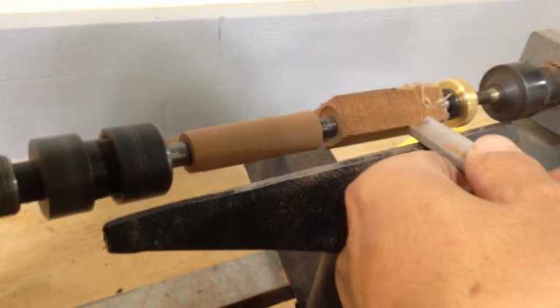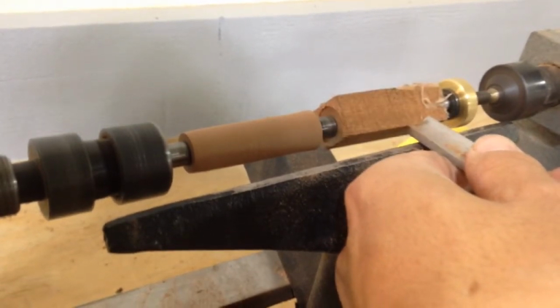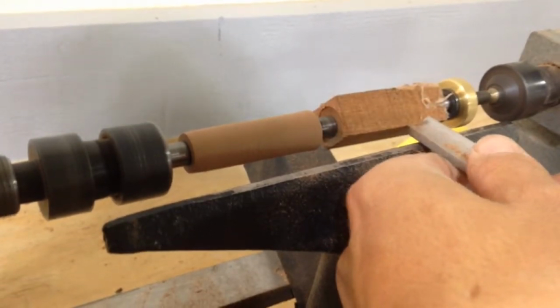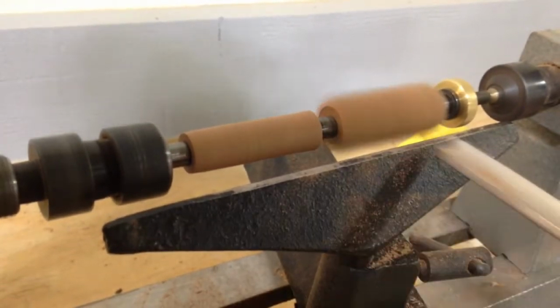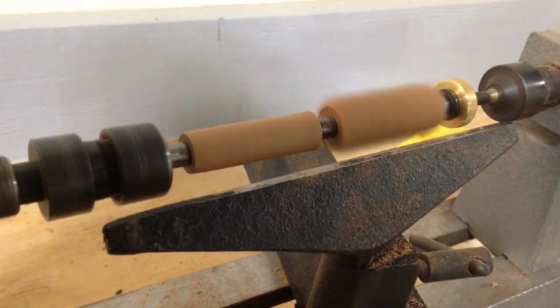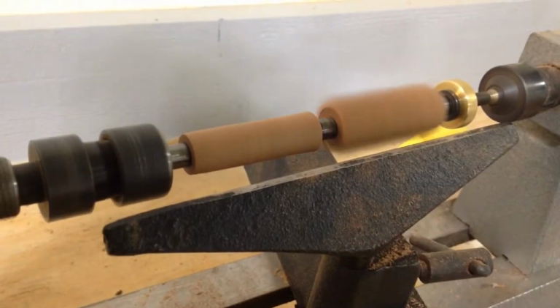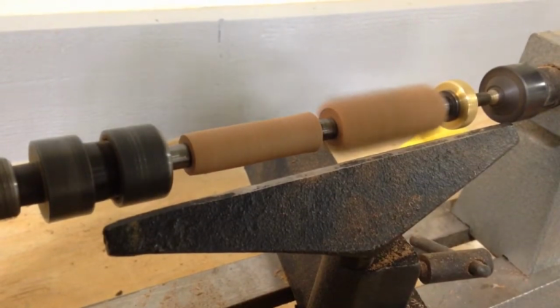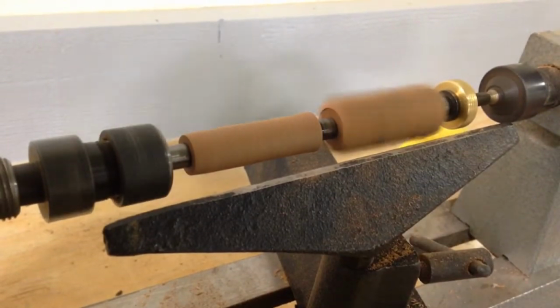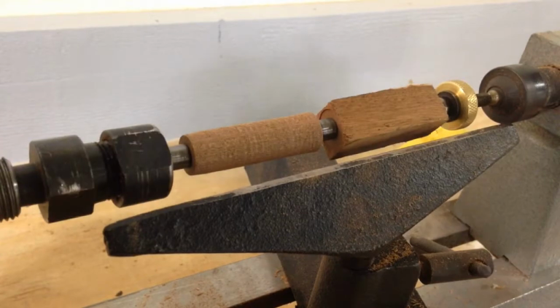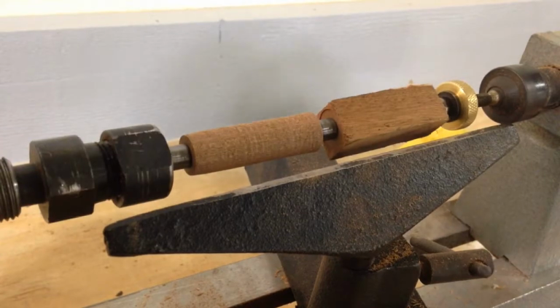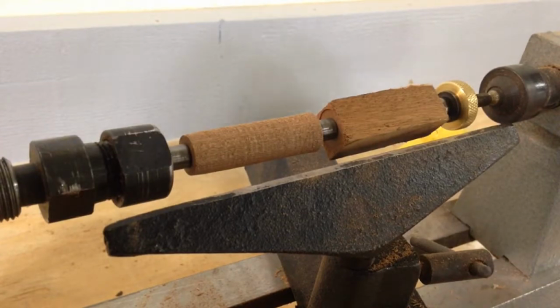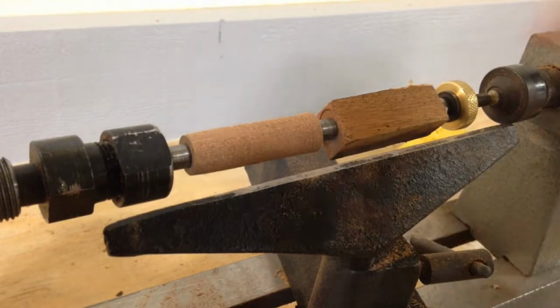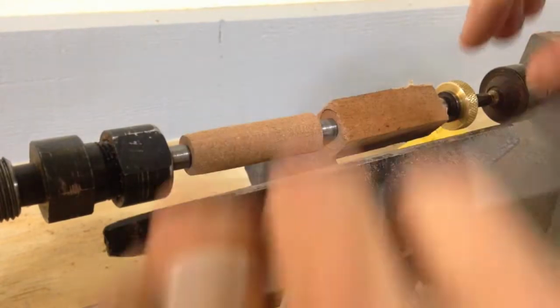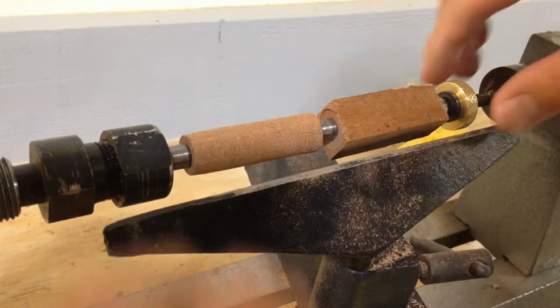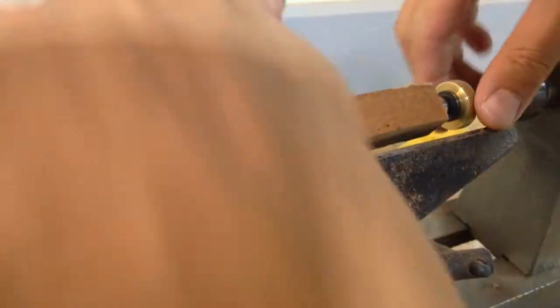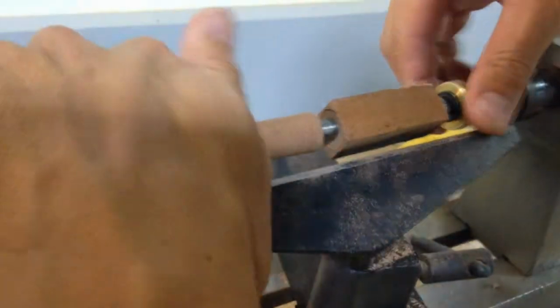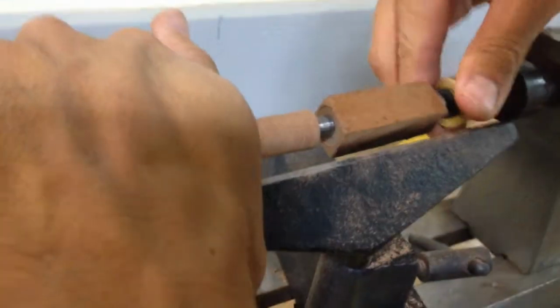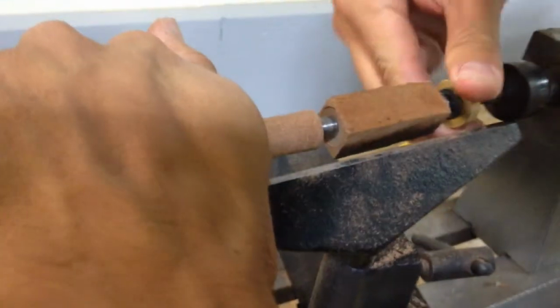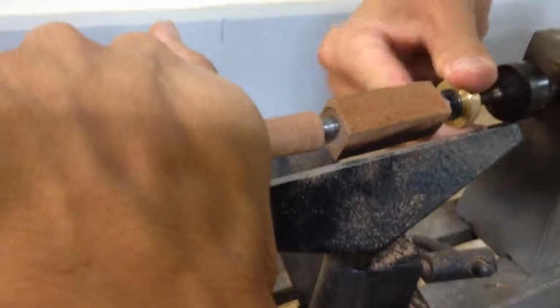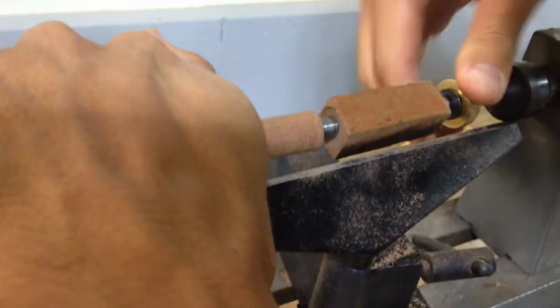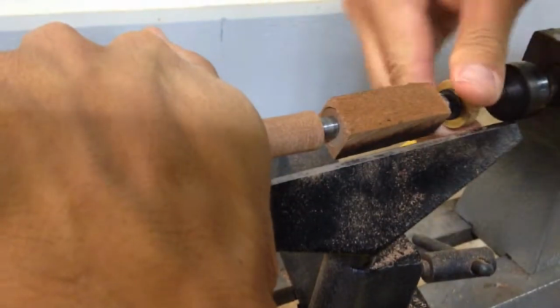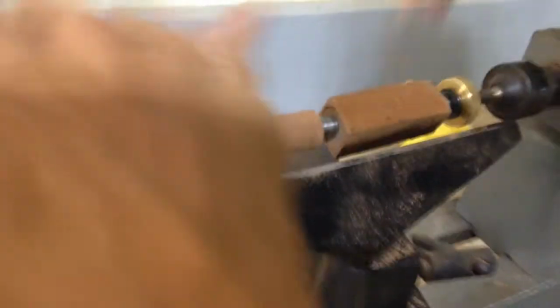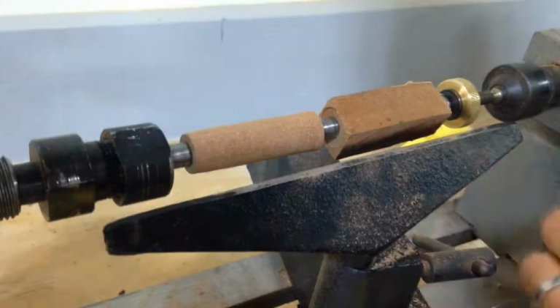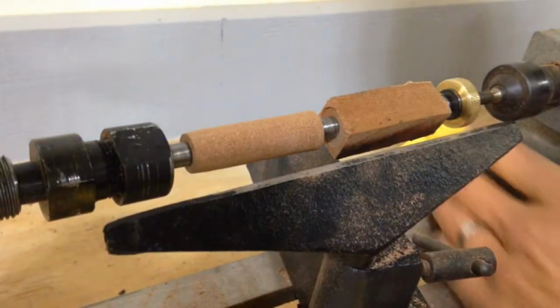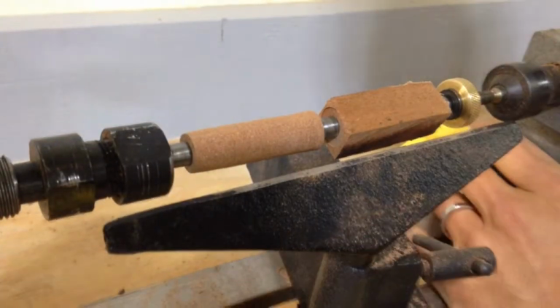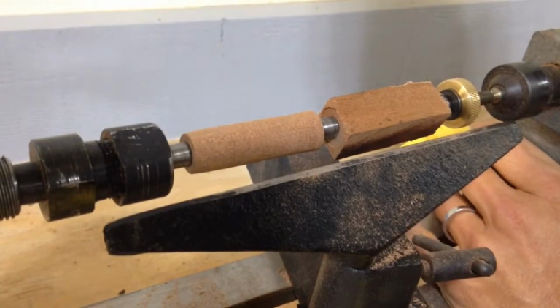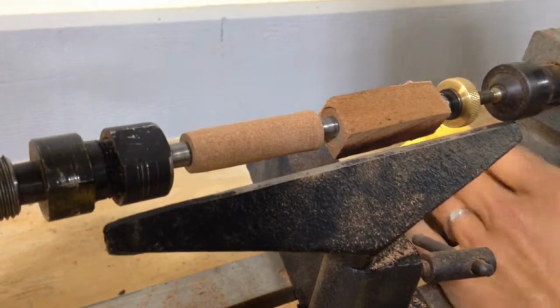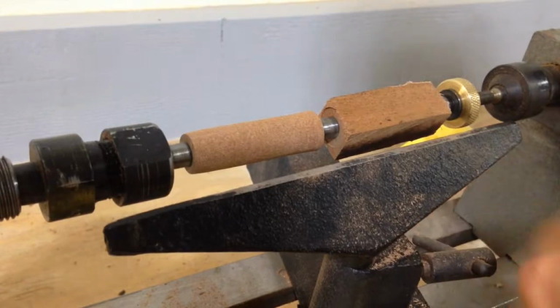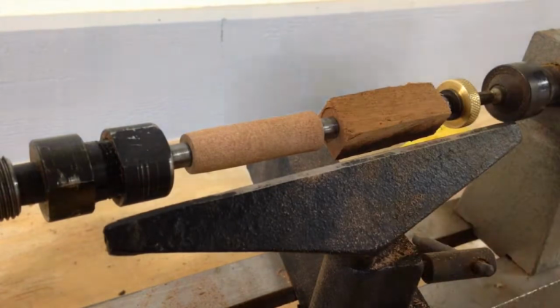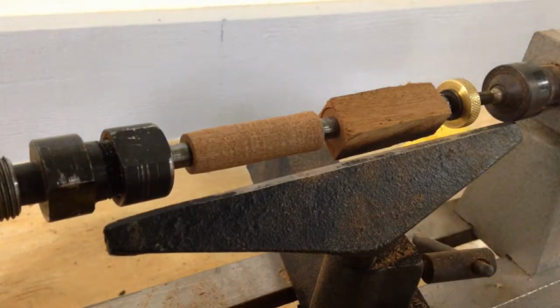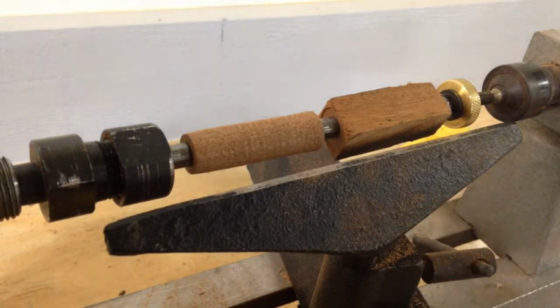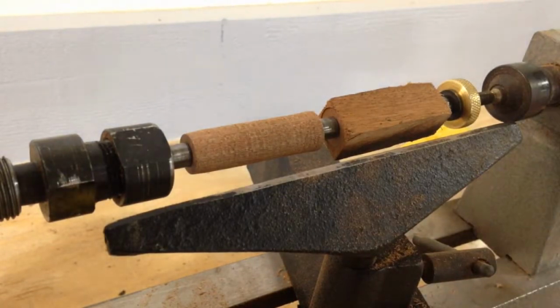The idea is to go very slow so you don't actually break the wood. If it stops, just go ahead and turn the machine off and tighten this a little bit more and it should be fine.